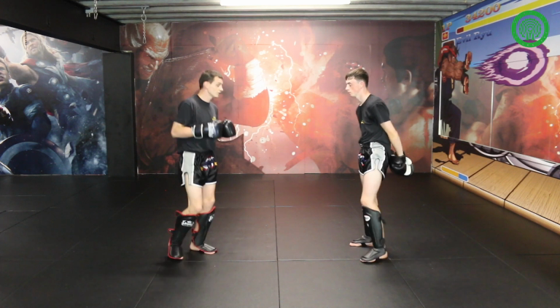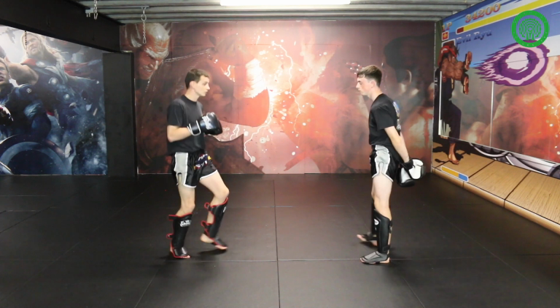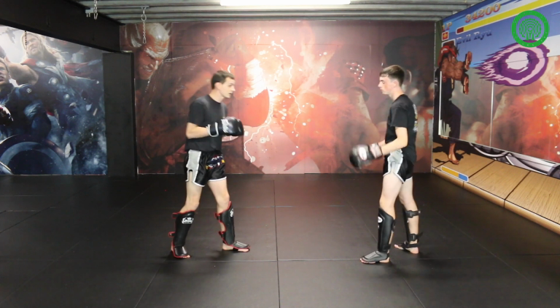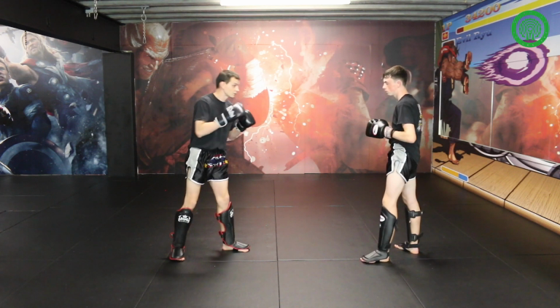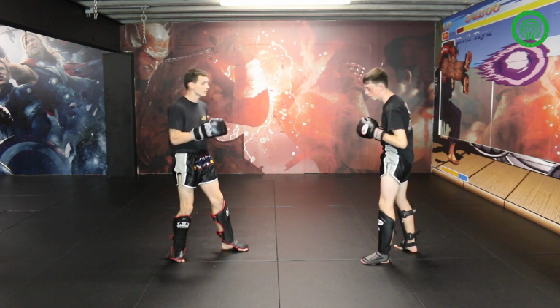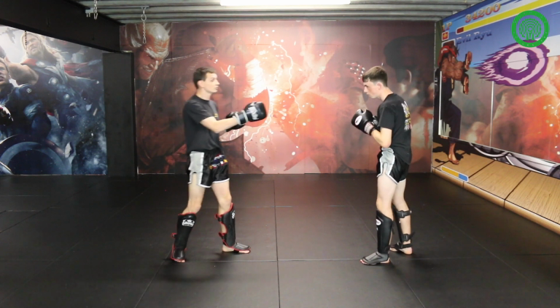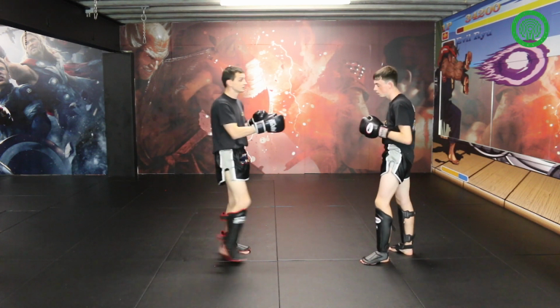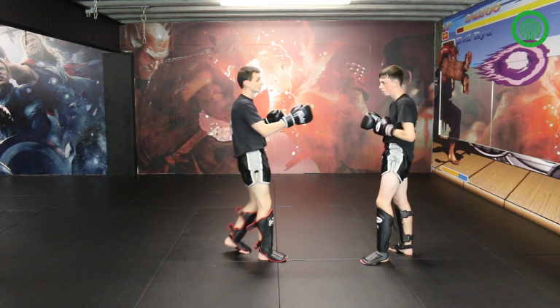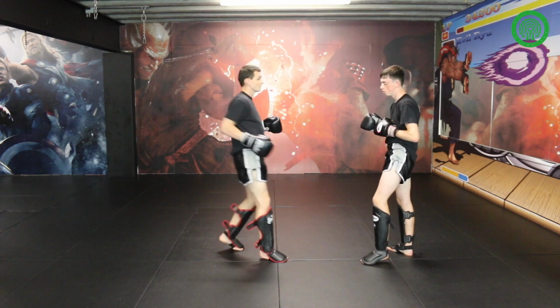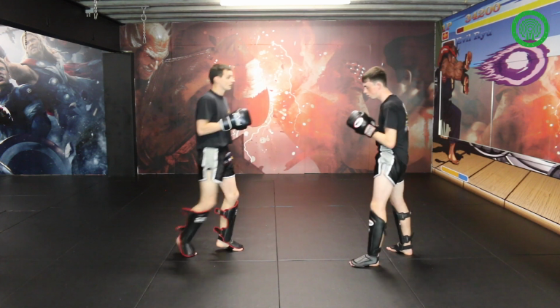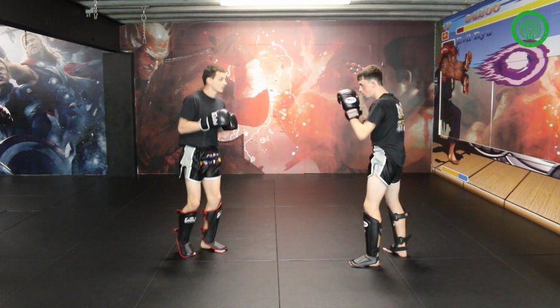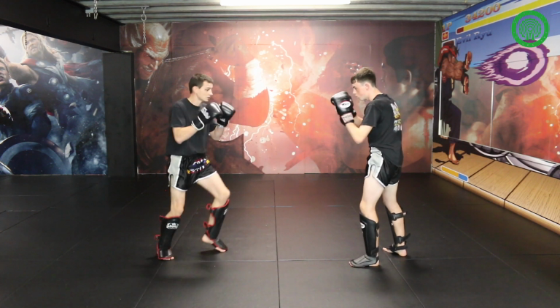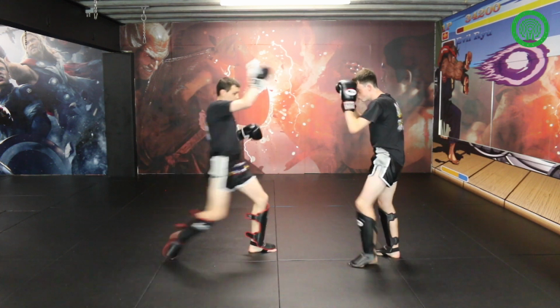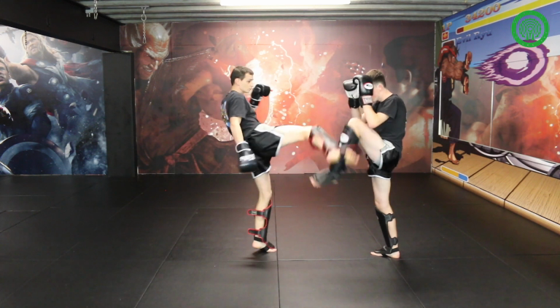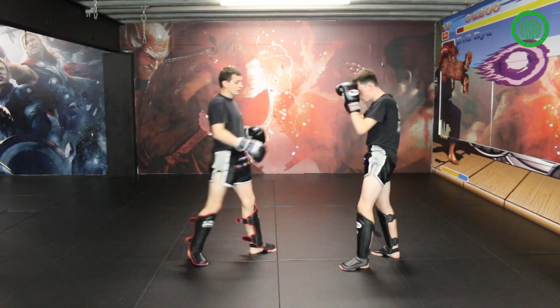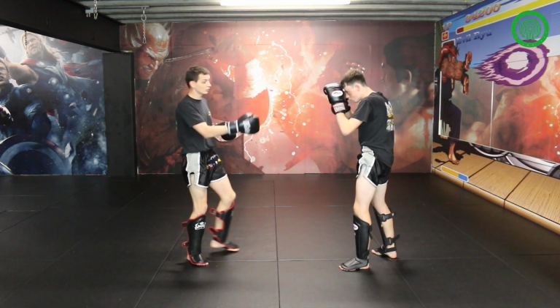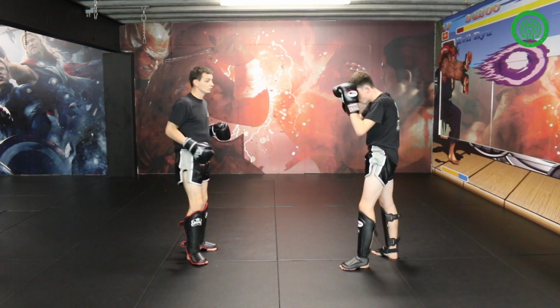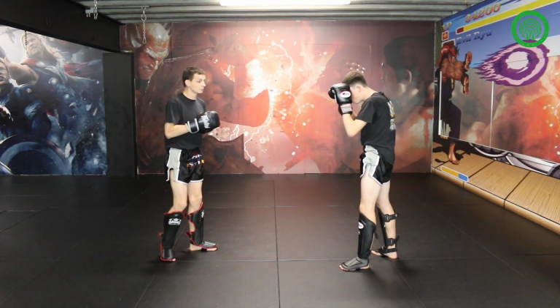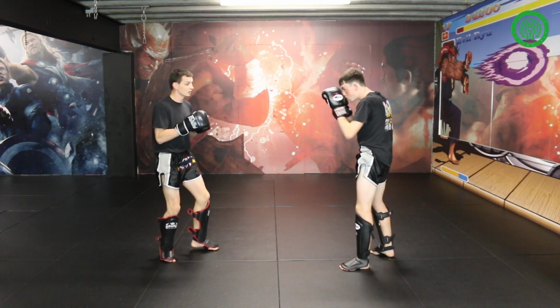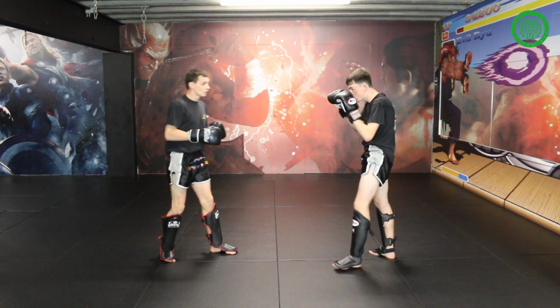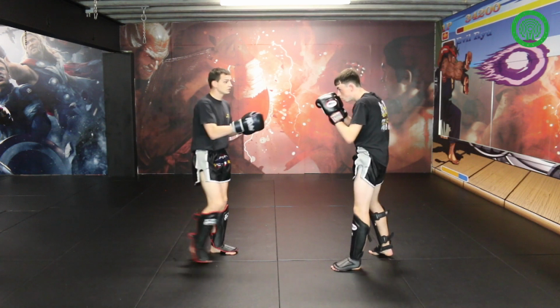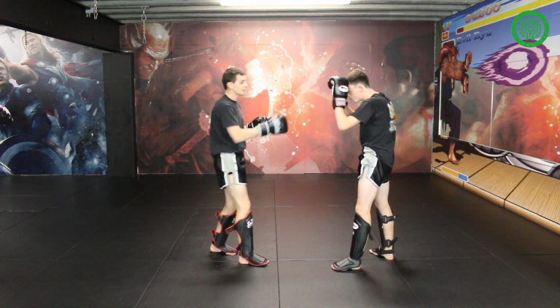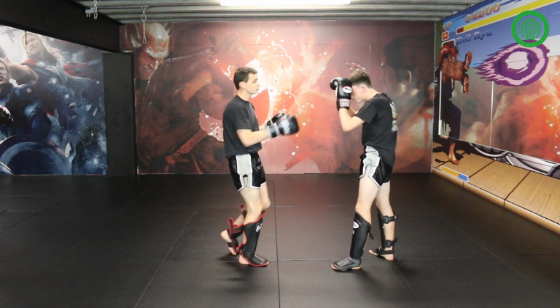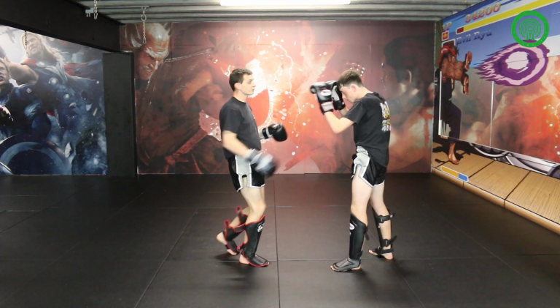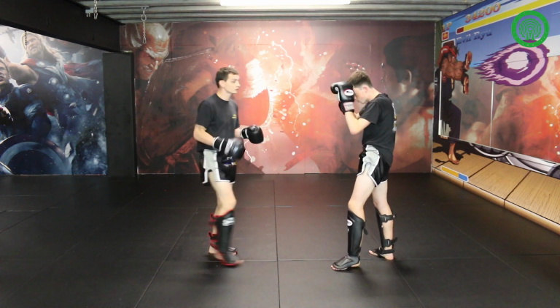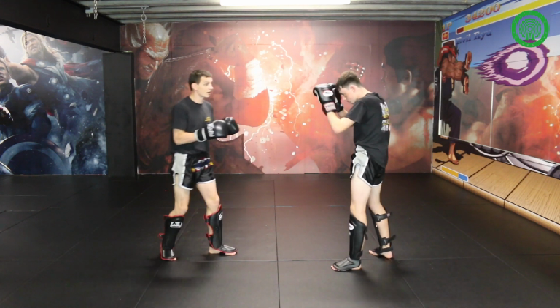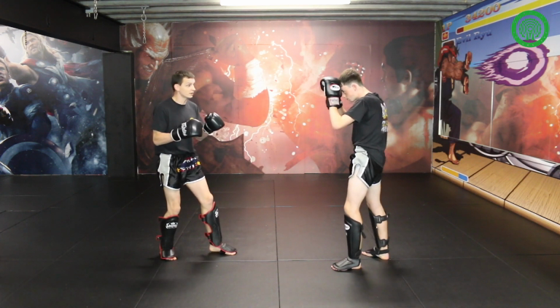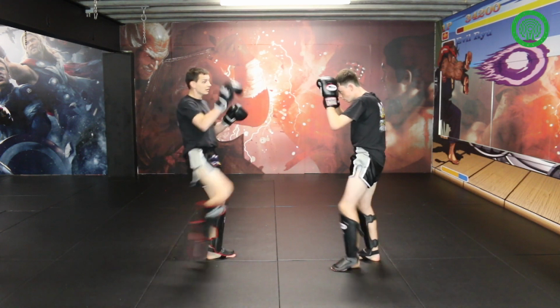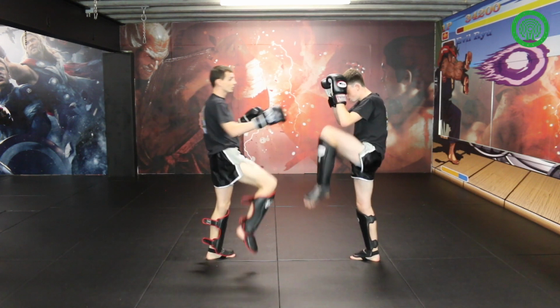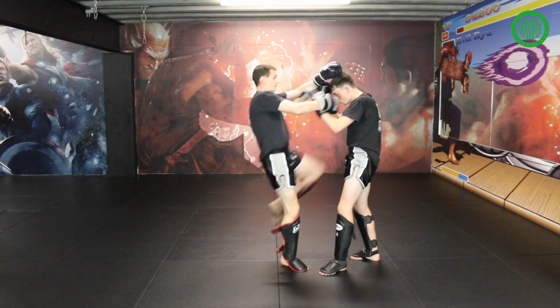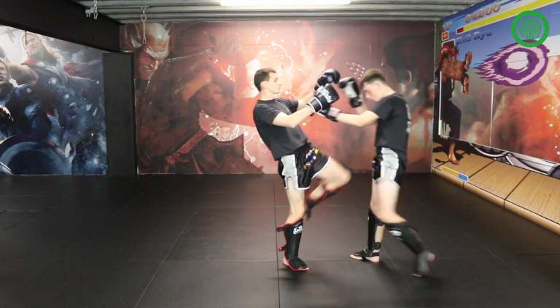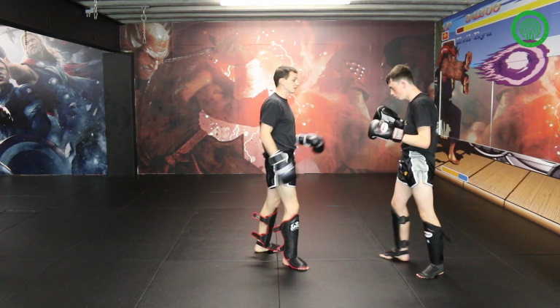So first of all, I'm going to throw a right kick at Jack, and he's going to be able to use whichever defences he wants. Here comes a right kick — use the shin to block it. I need to see that, look for the guy to strike somewhere else, fake the kick, make him block, and I'll come inside with a knee.